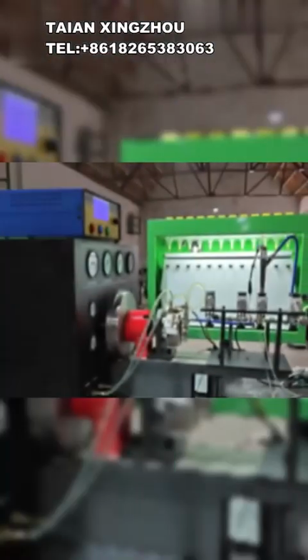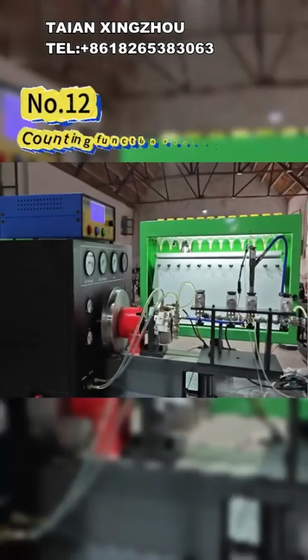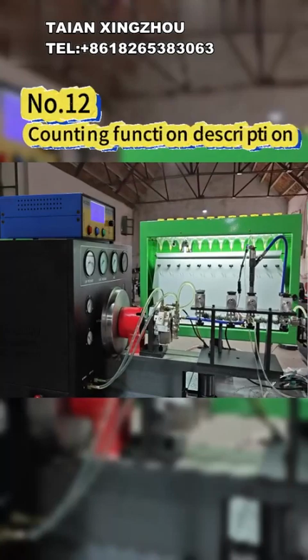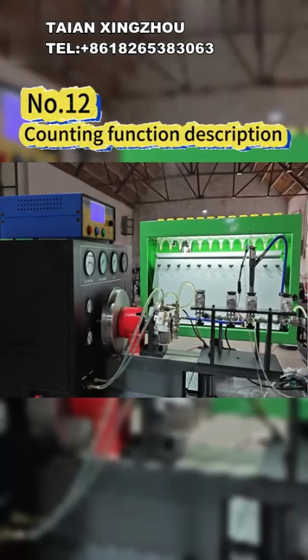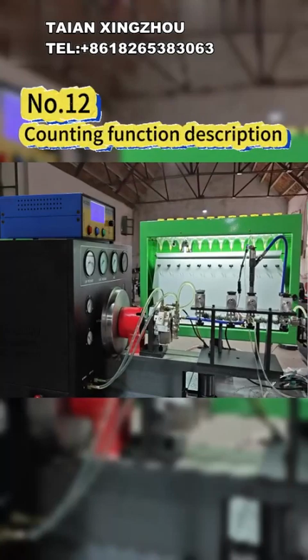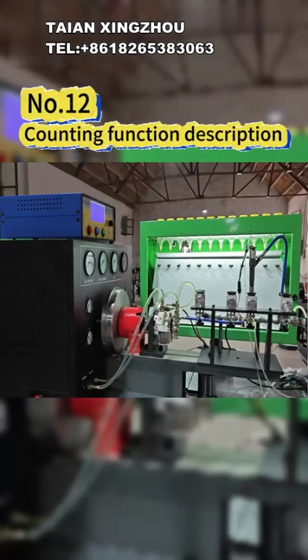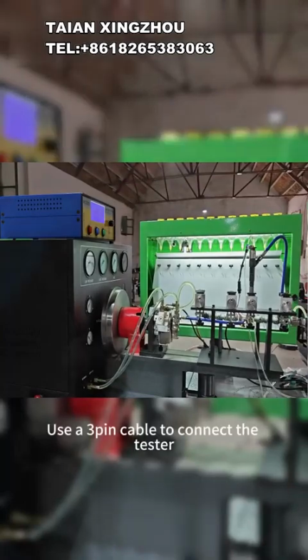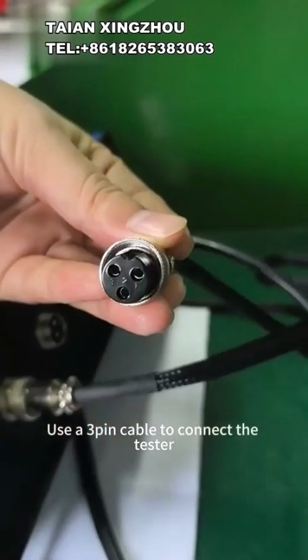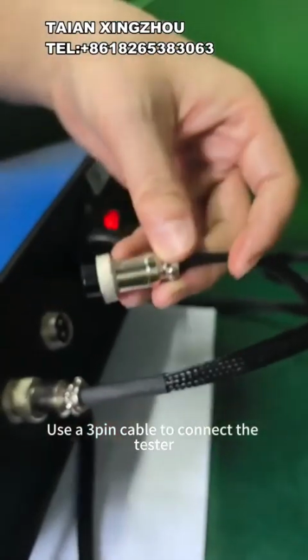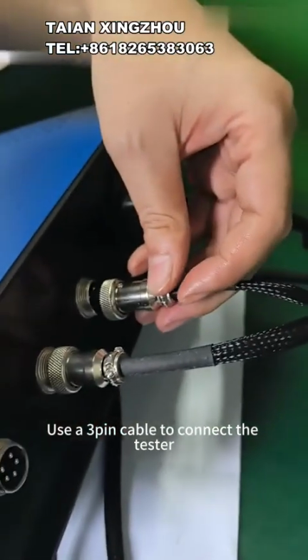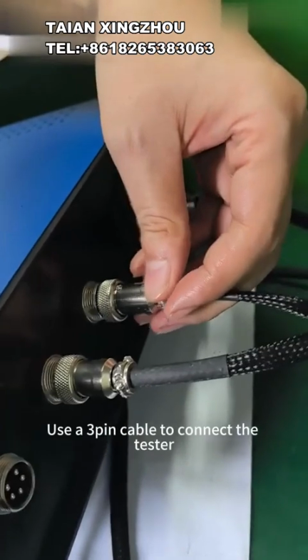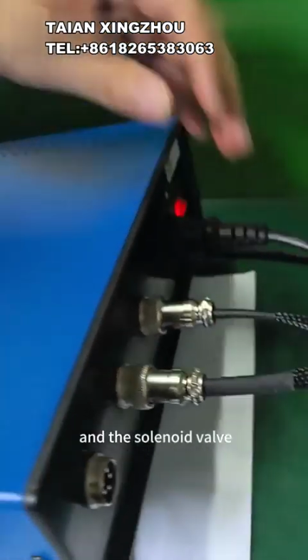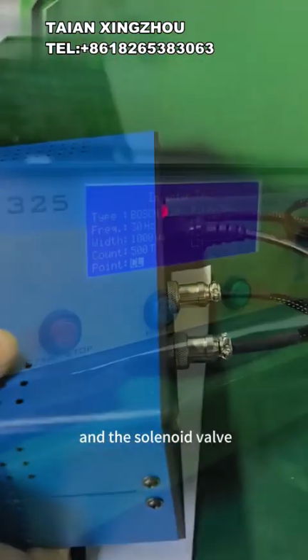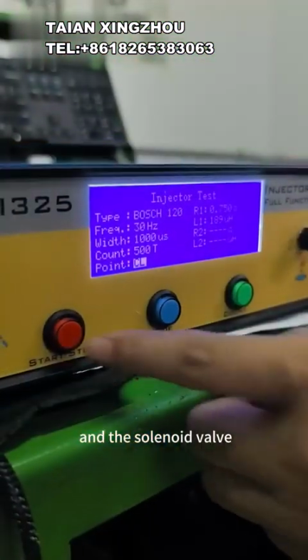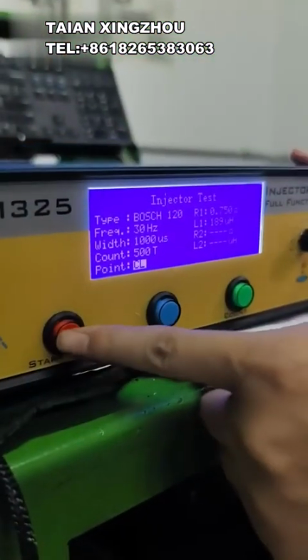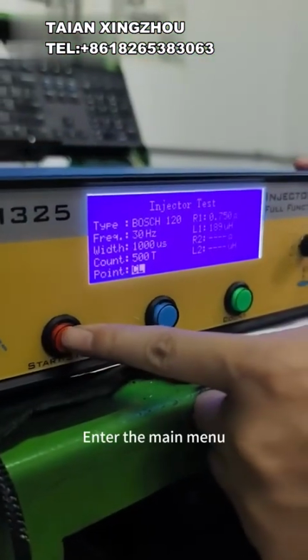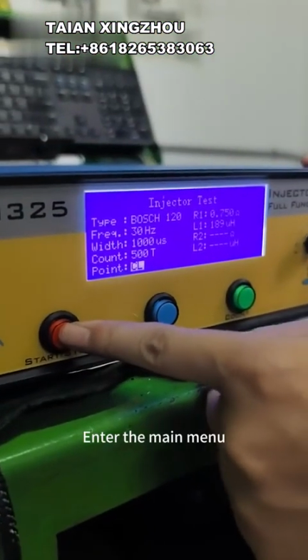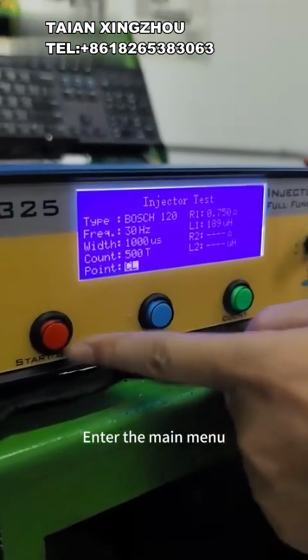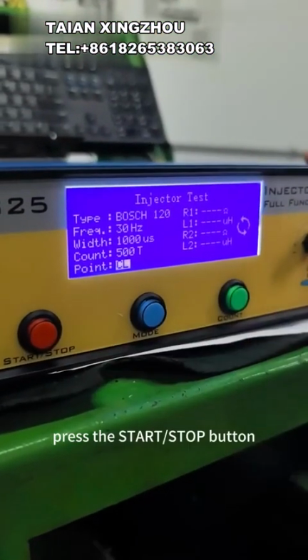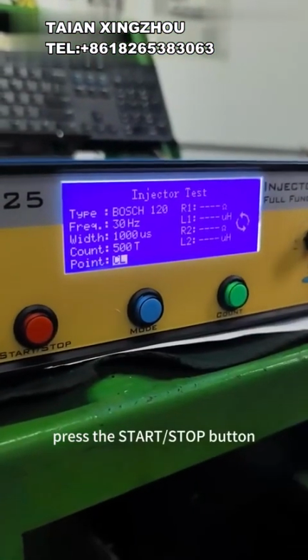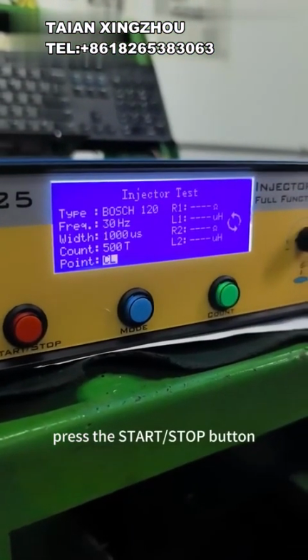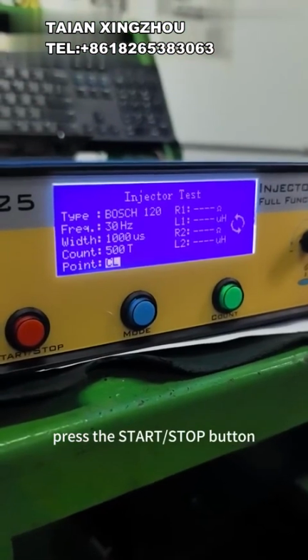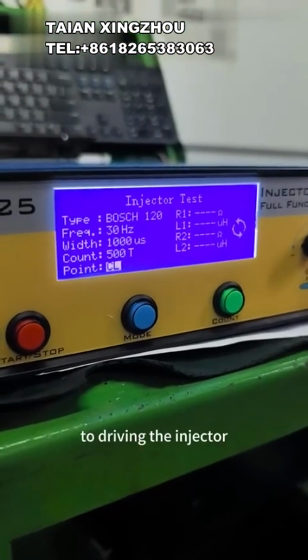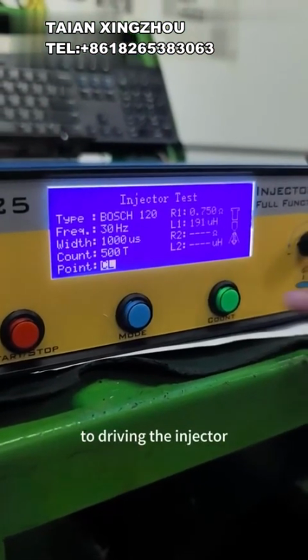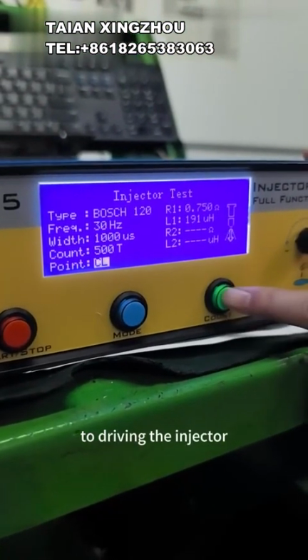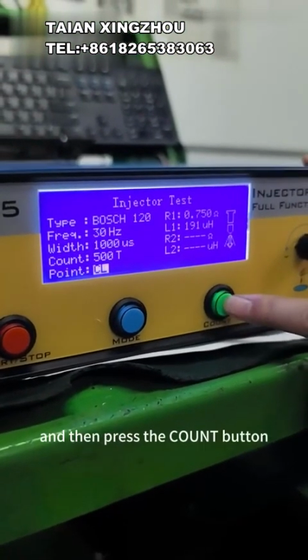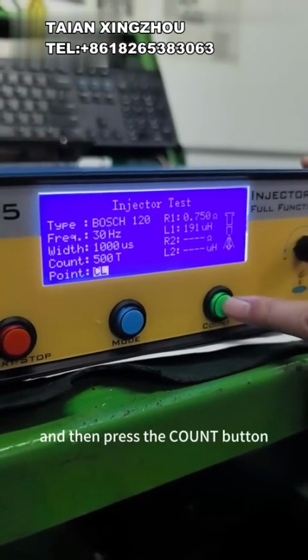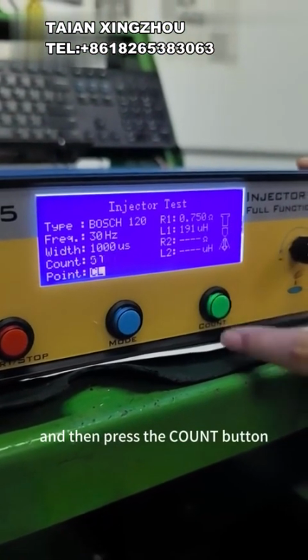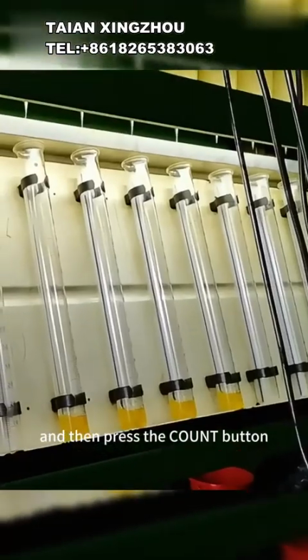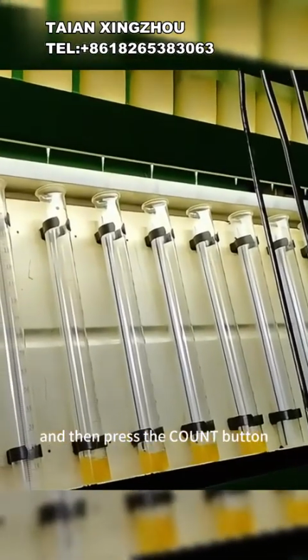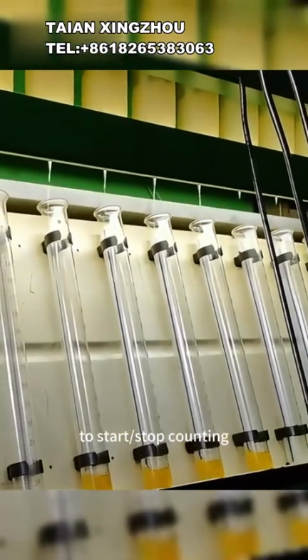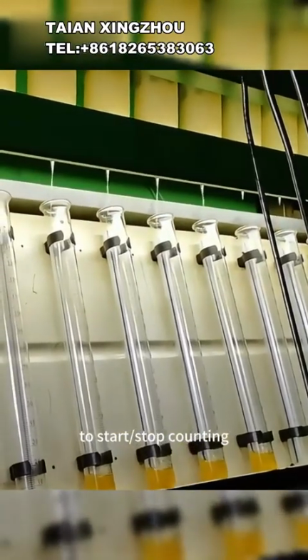12 - Counting function description. Use a 3-pin cable to connect the tester and the solenoid valve. Enter the main menu, press the start/stop button to drive the injector, and then press the count button to start/stop counting.